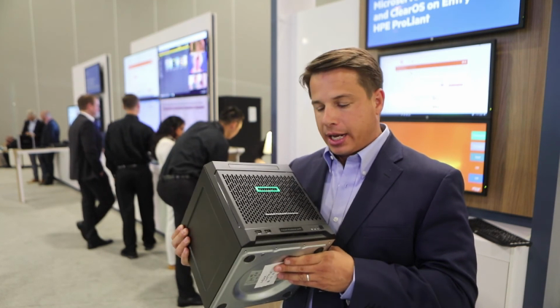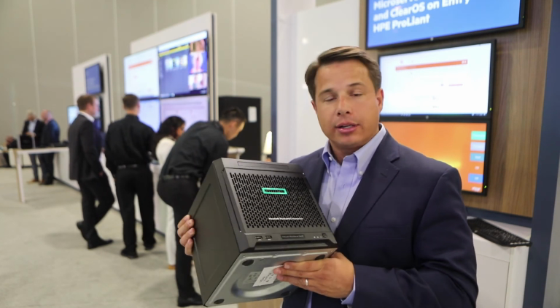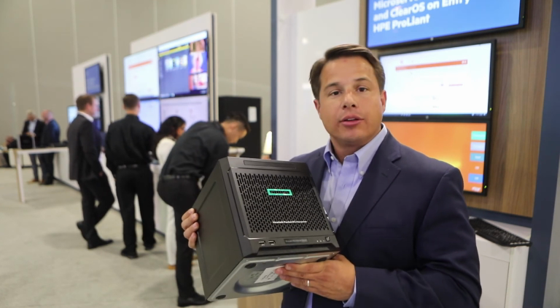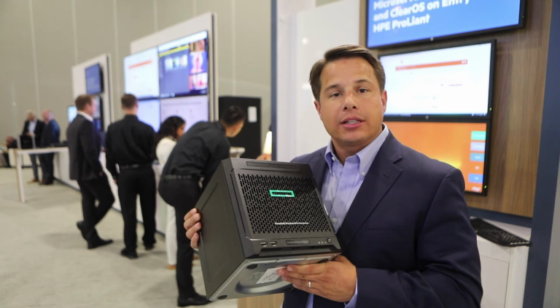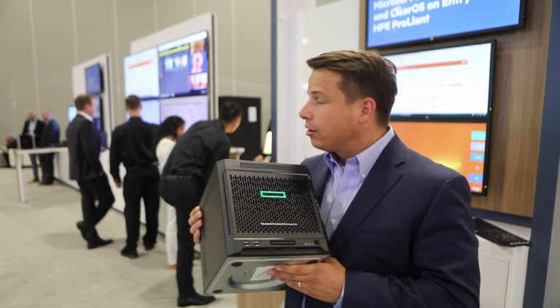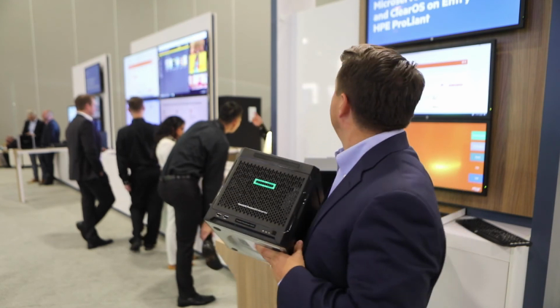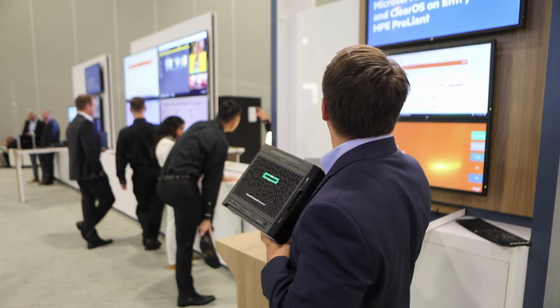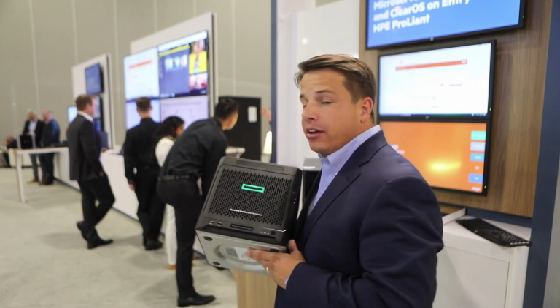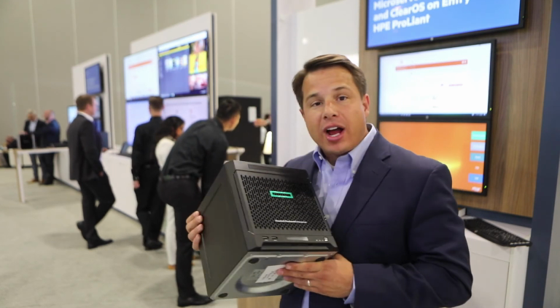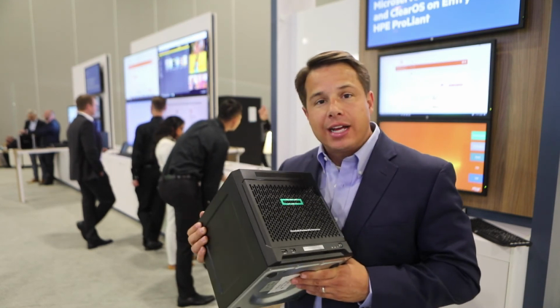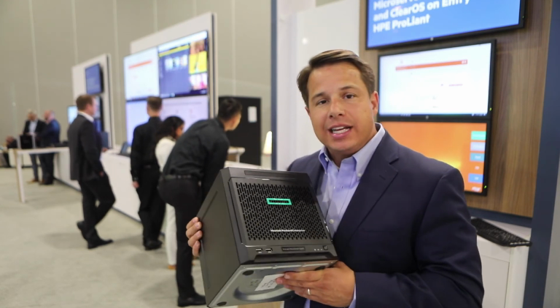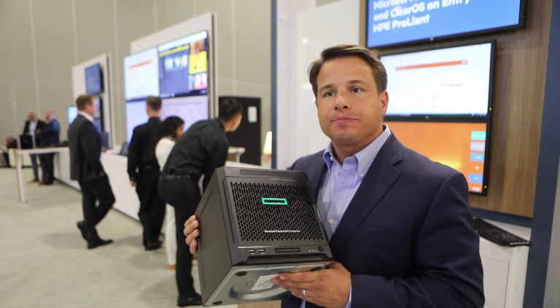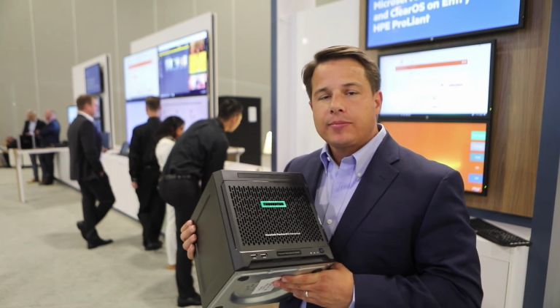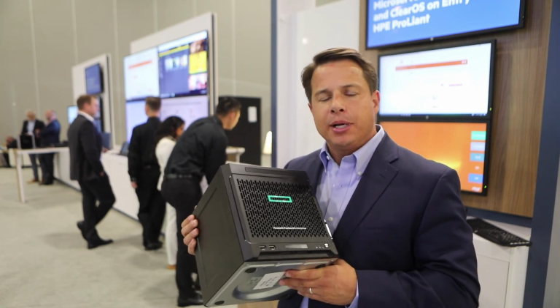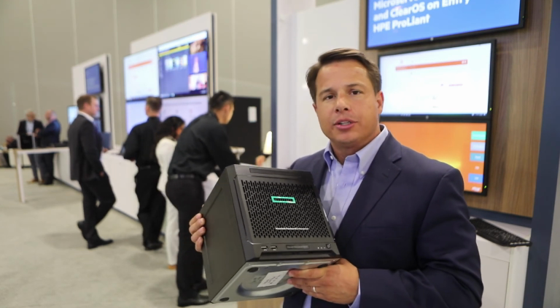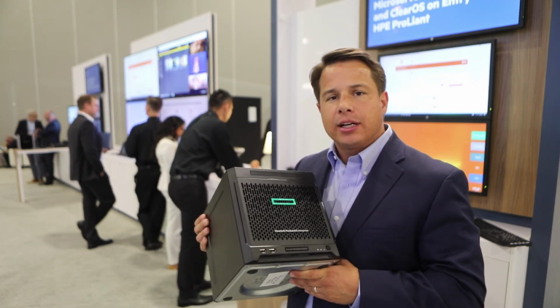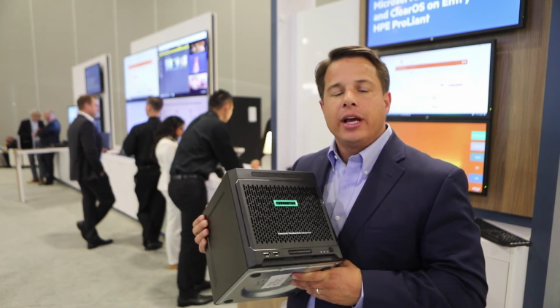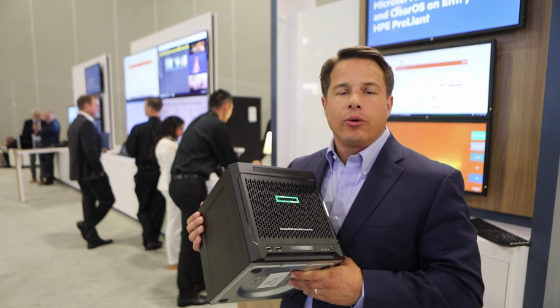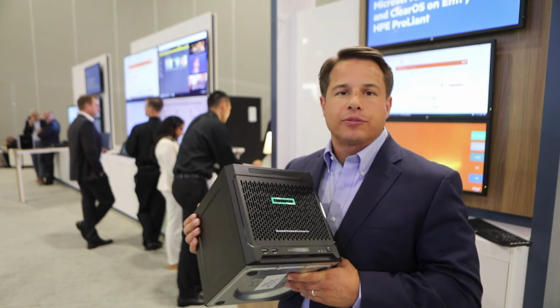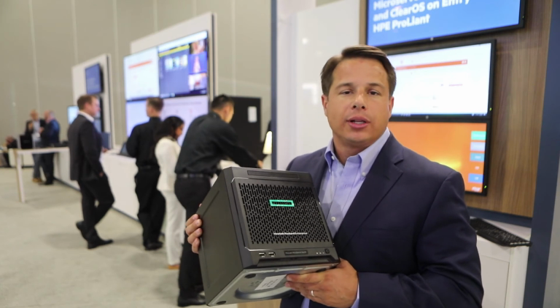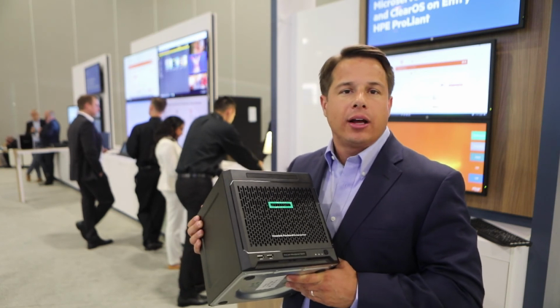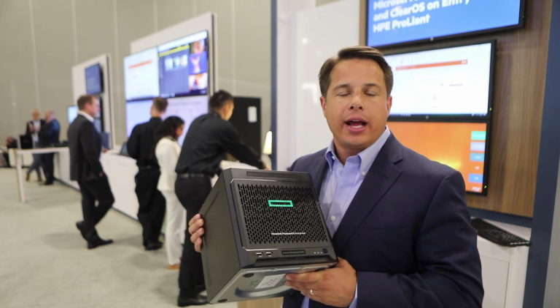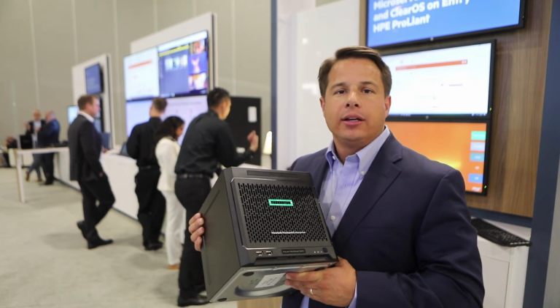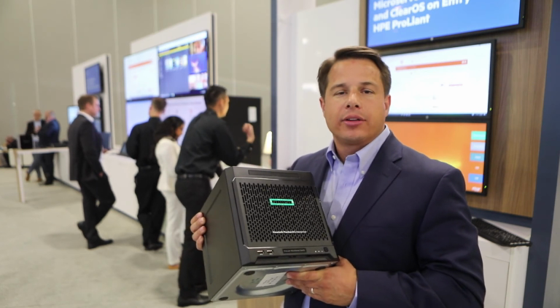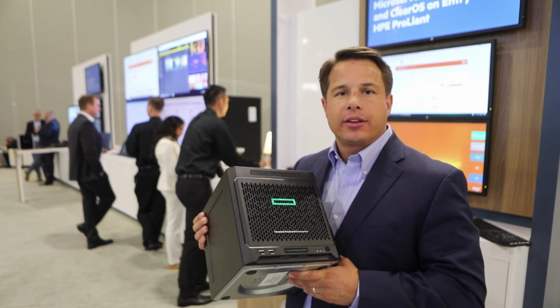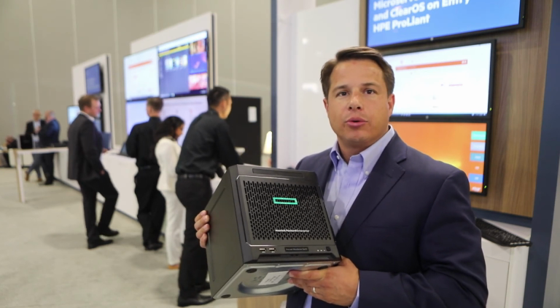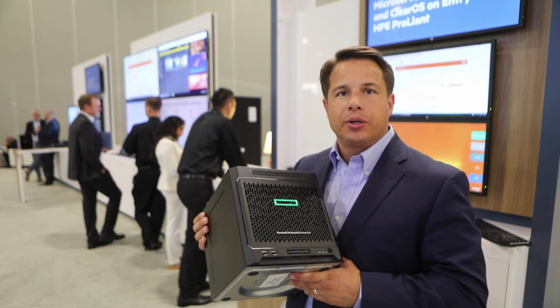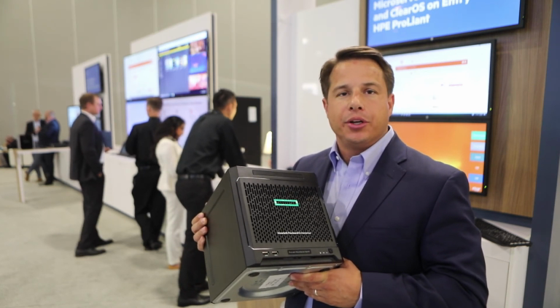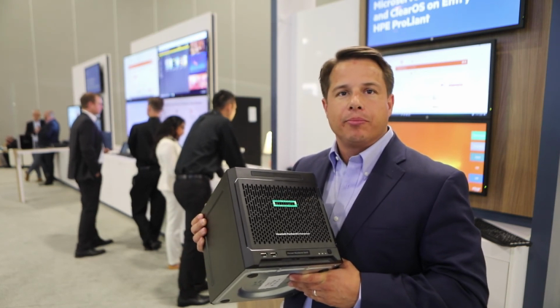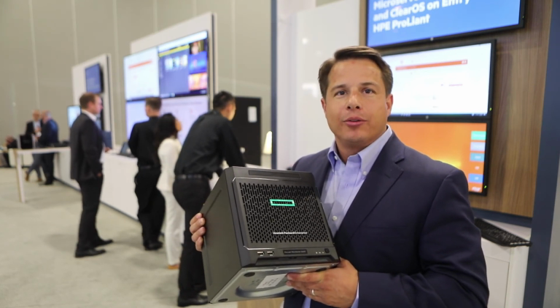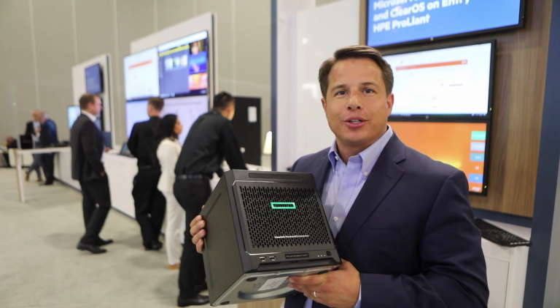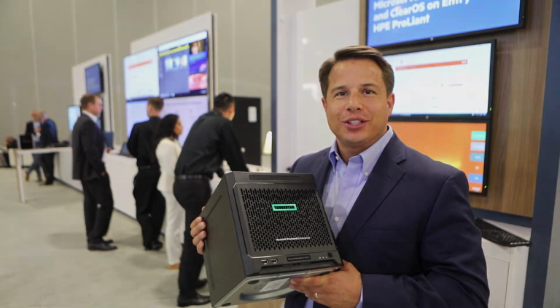Come see it, check it out. Look for booth number 519 to learn details, or just follow along online with the different things that we'll be doing with the Cube. Look forward to seeing you soon.